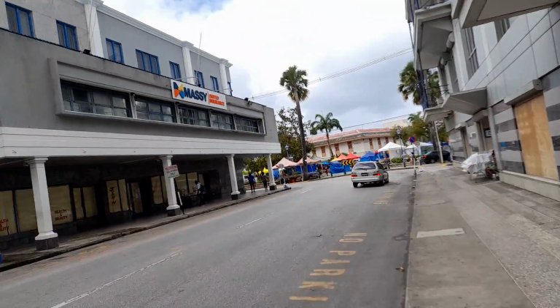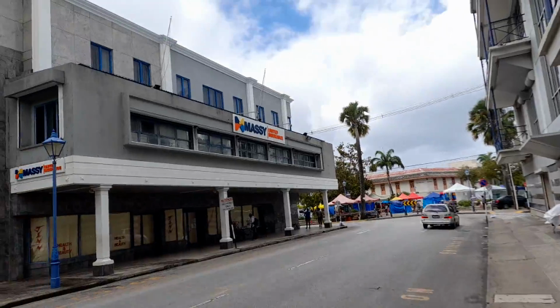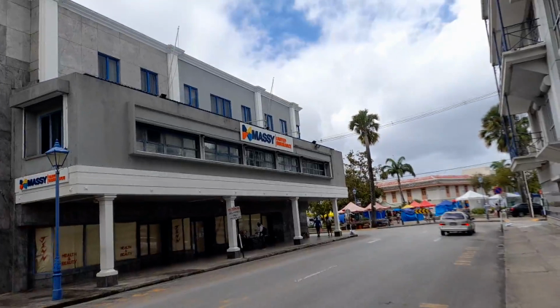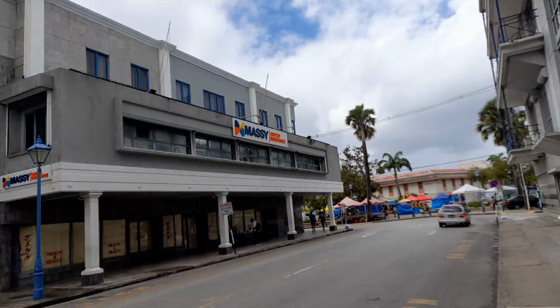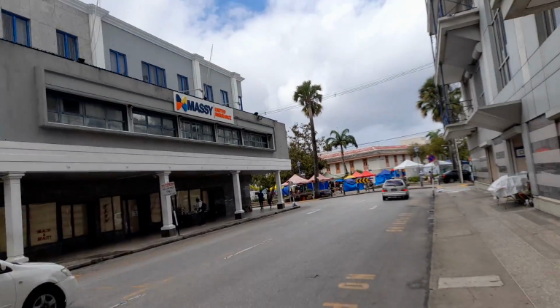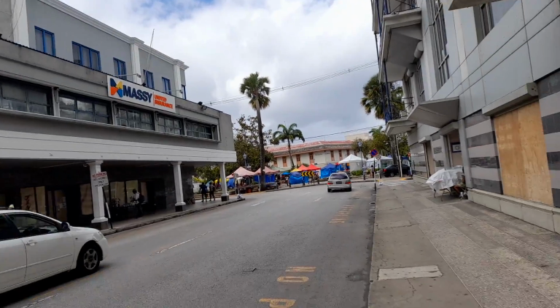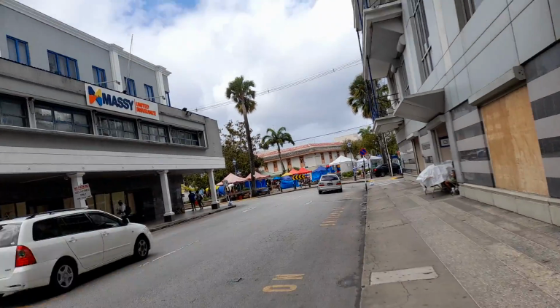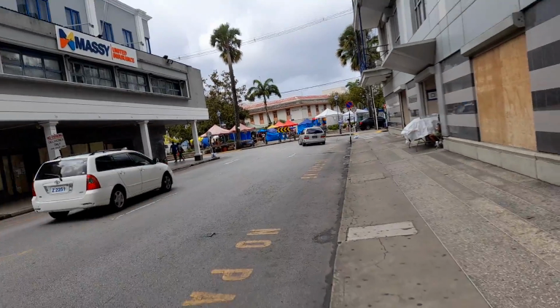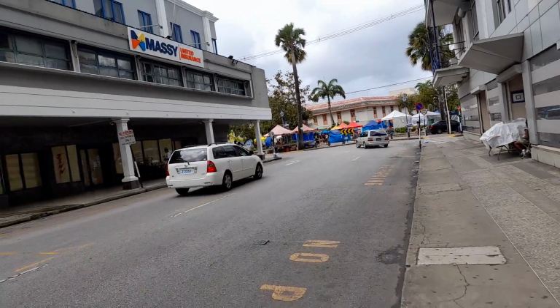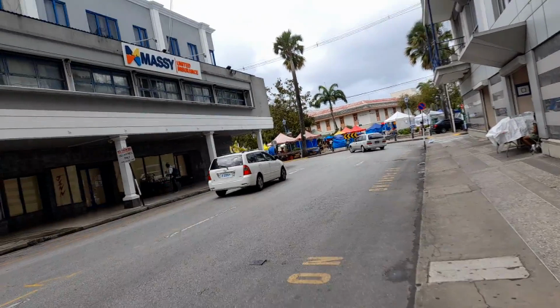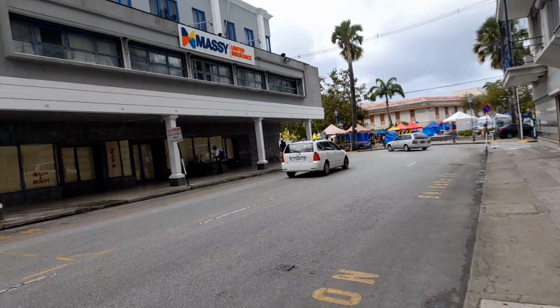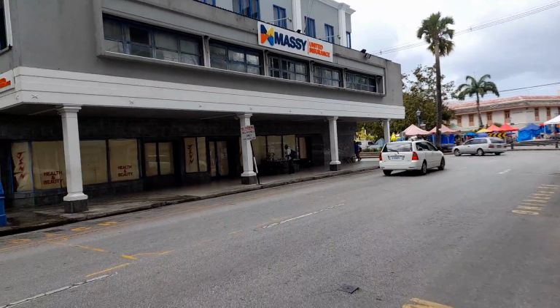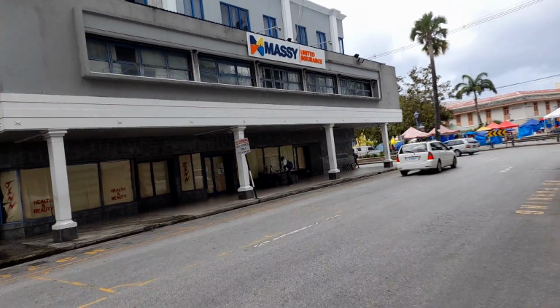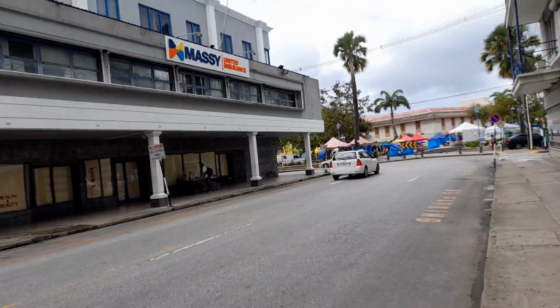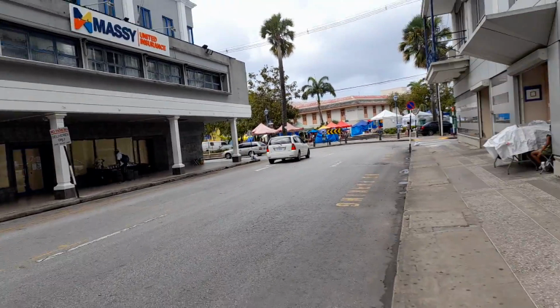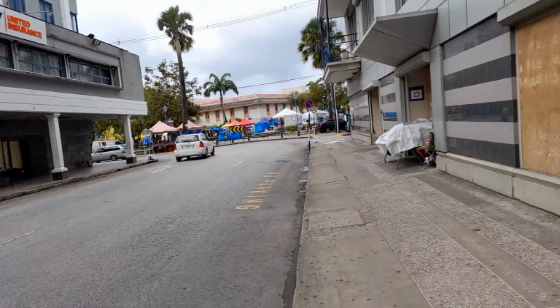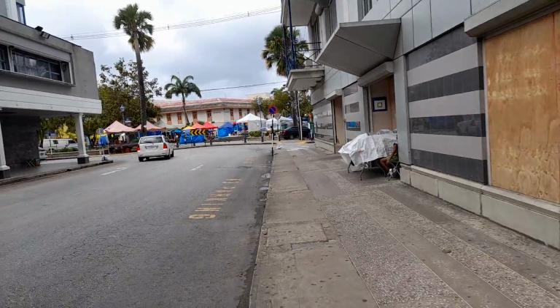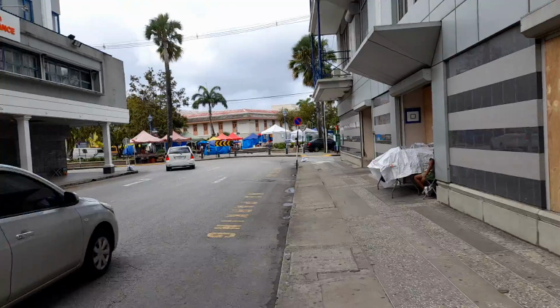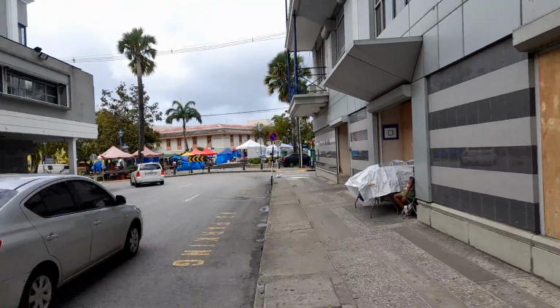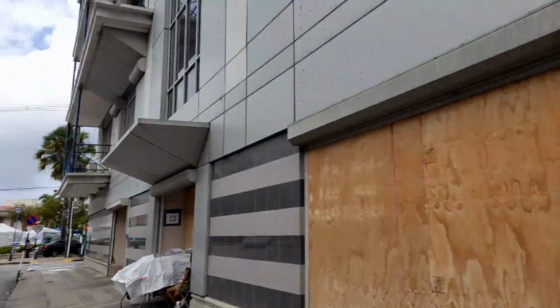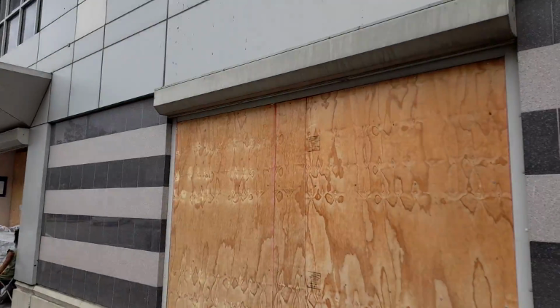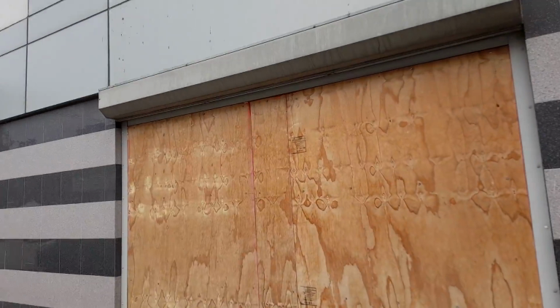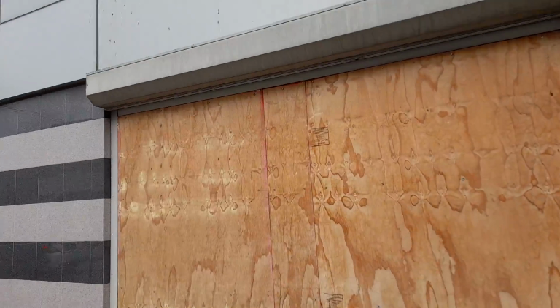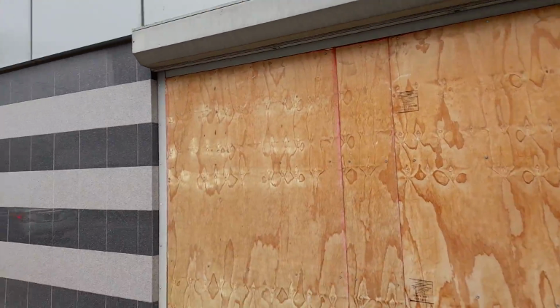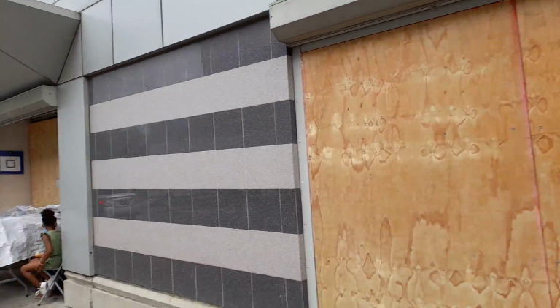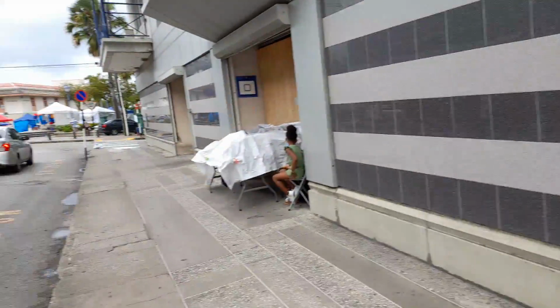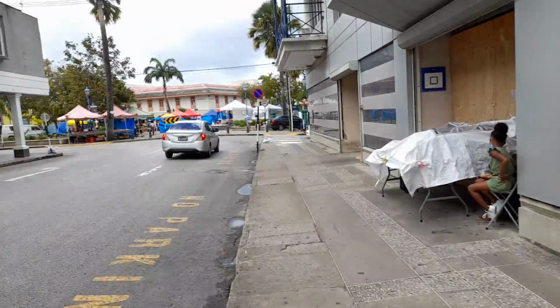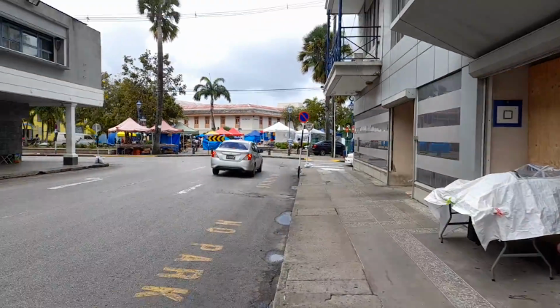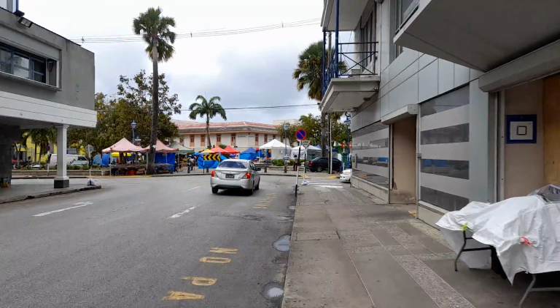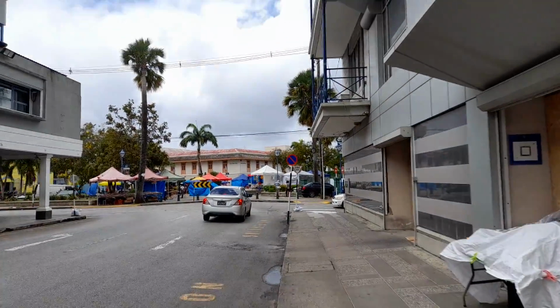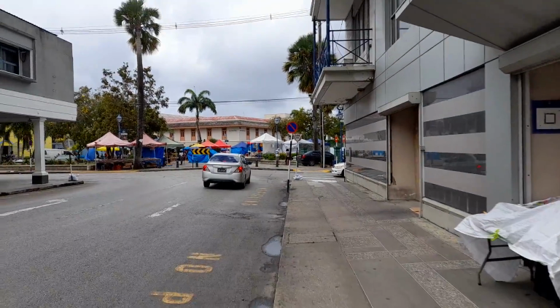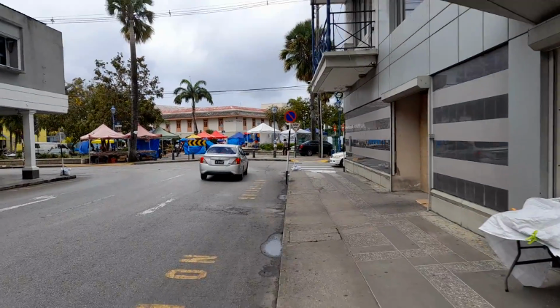That's the Massive insurance company again. Jen's health food store was down below. And this was also Royal Bank of Trinidad and Tobago, and it was also Caribbean Commercial Bank.